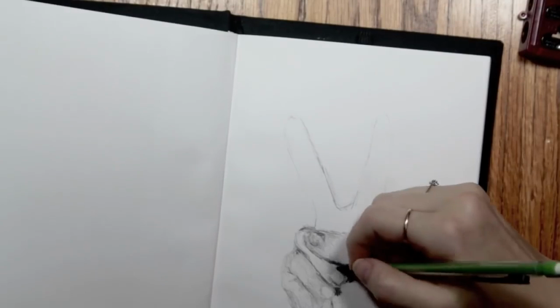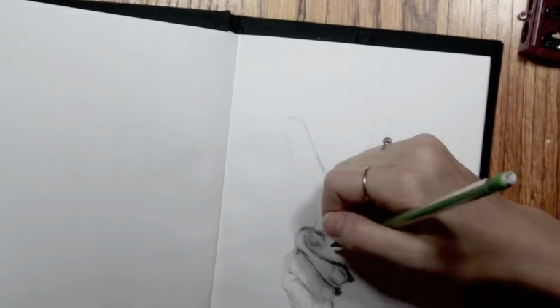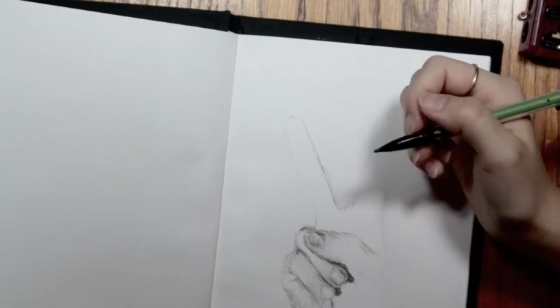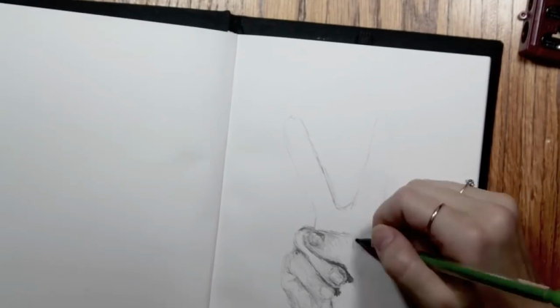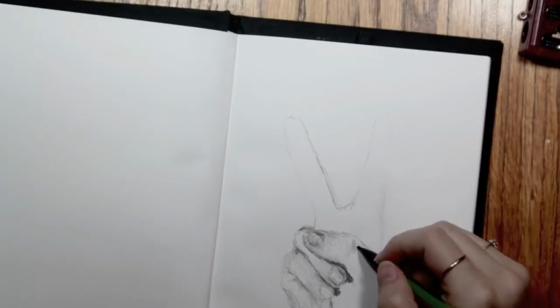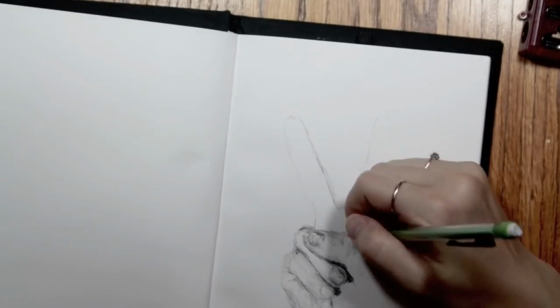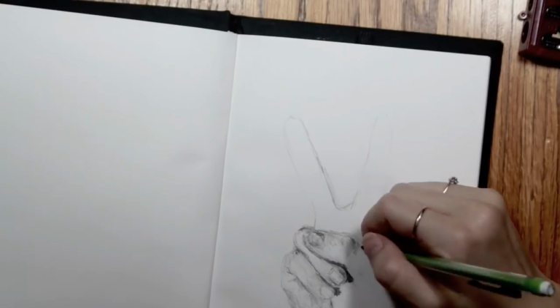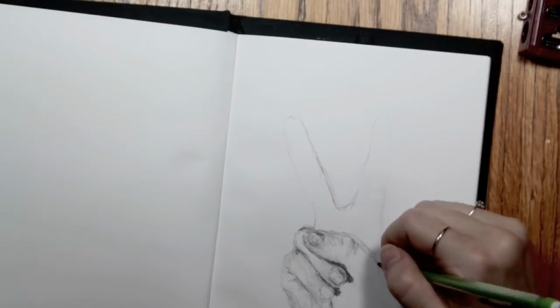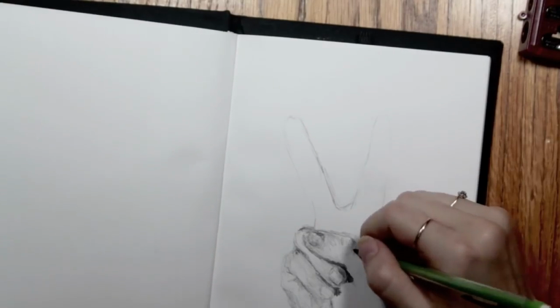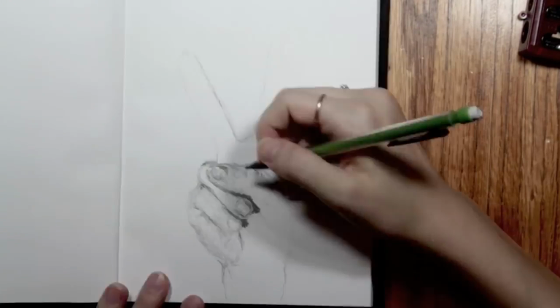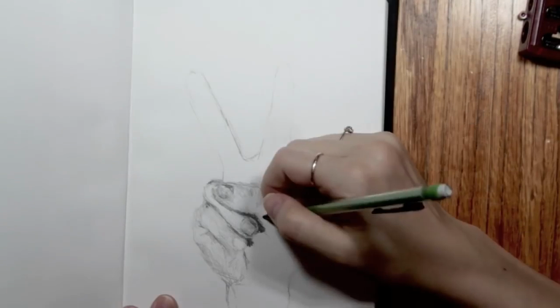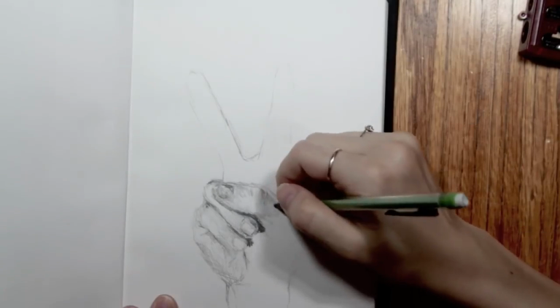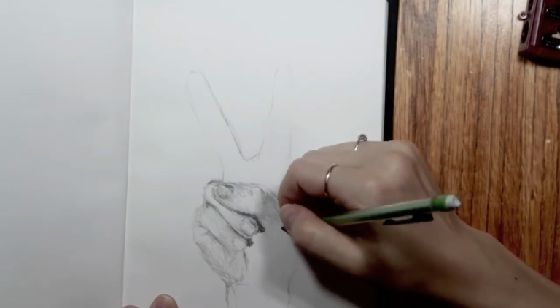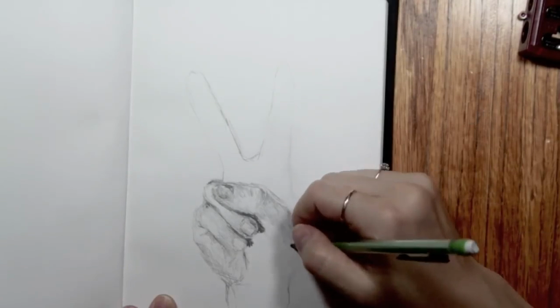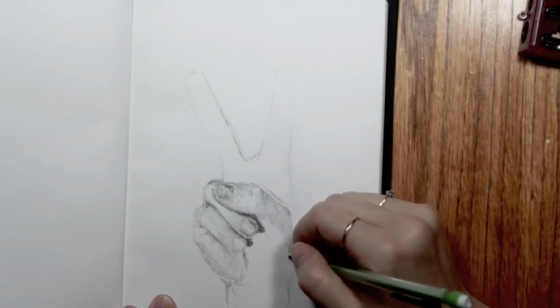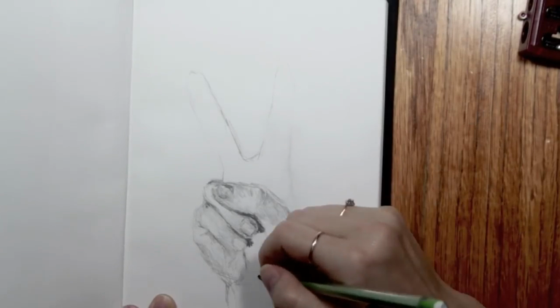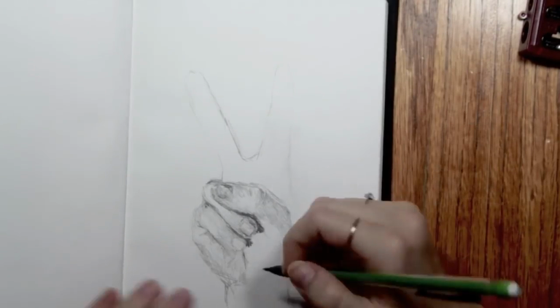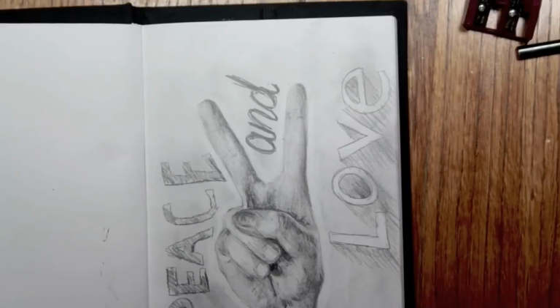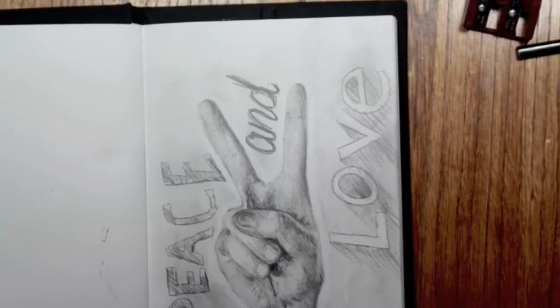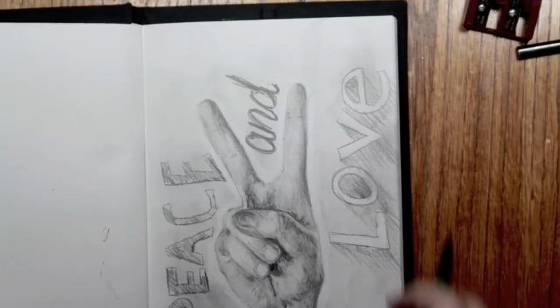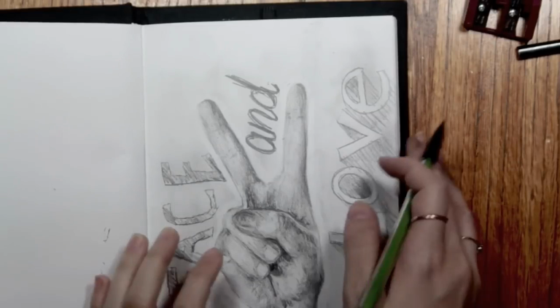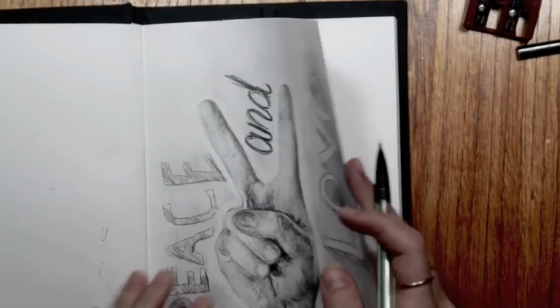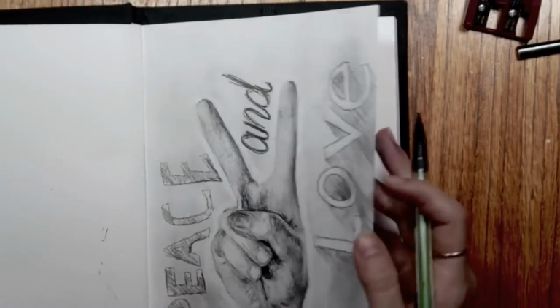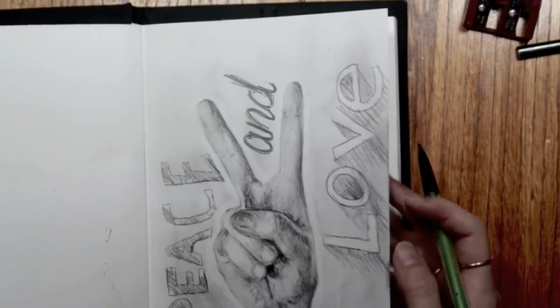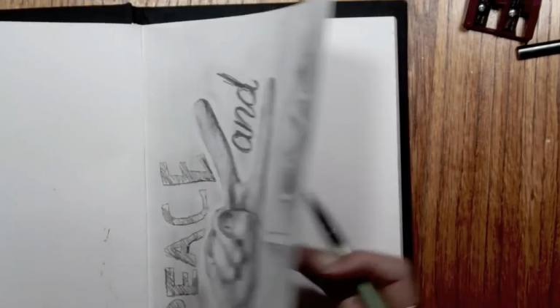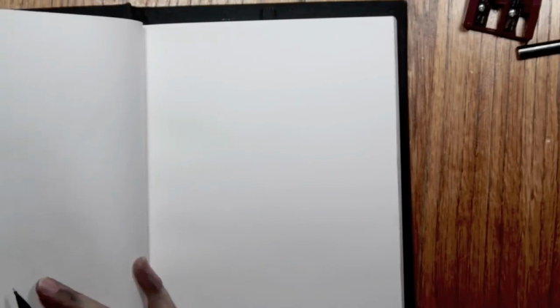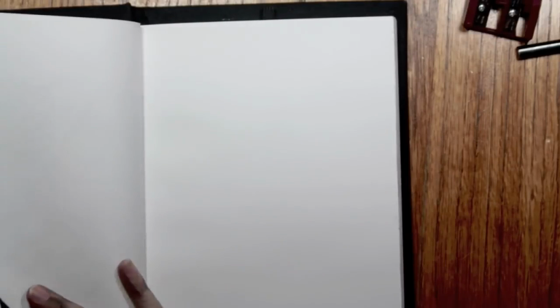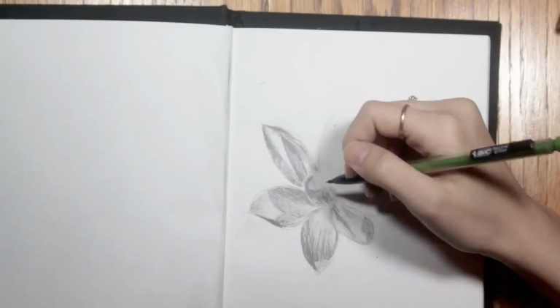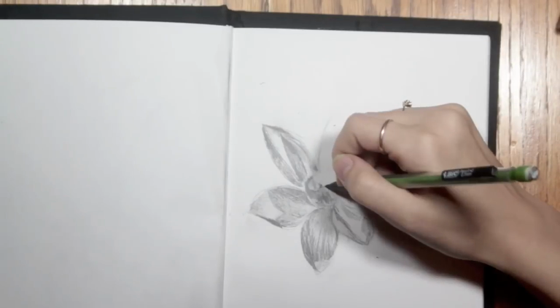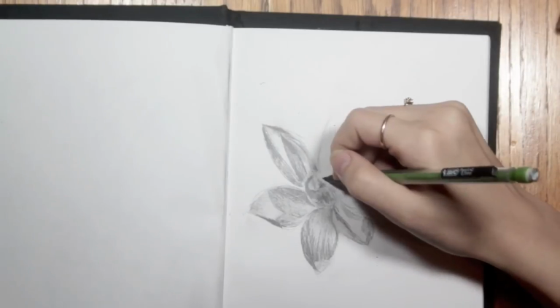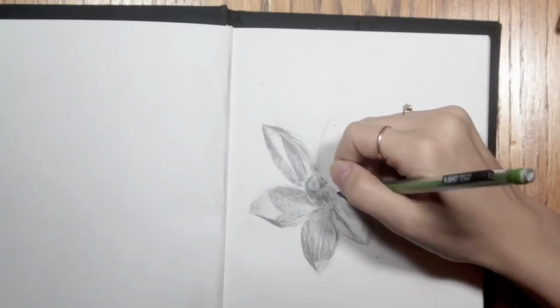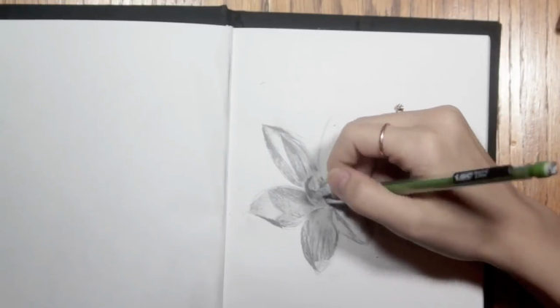And I also hate drawing hands and fingernails, so I don't know why I decided to draw this. Peace and love. Yeah, I don't know why I drew that.